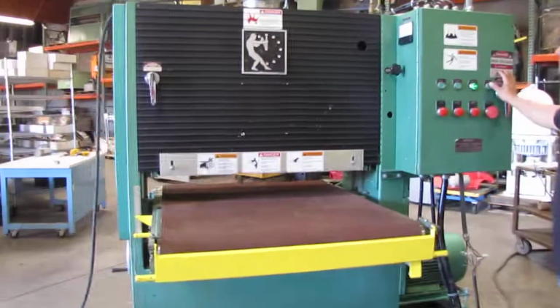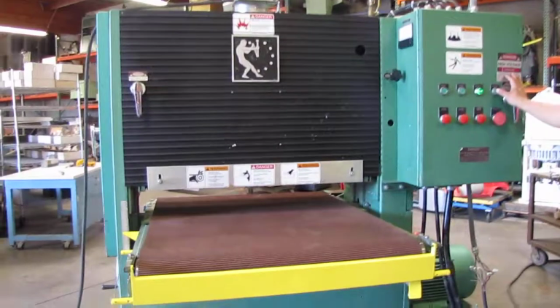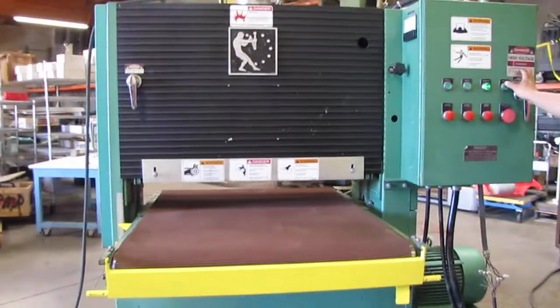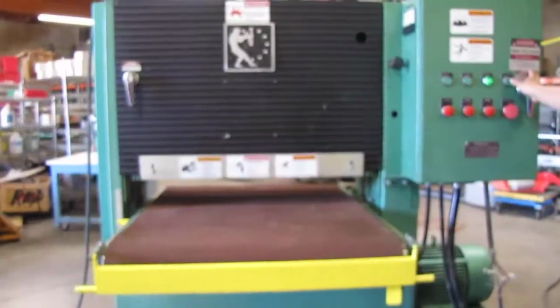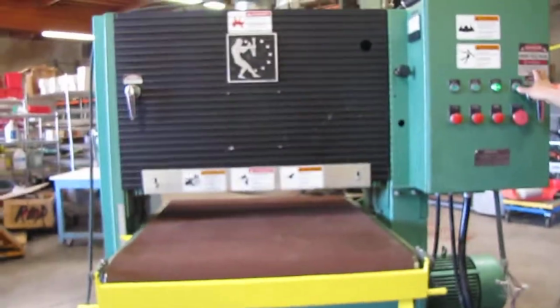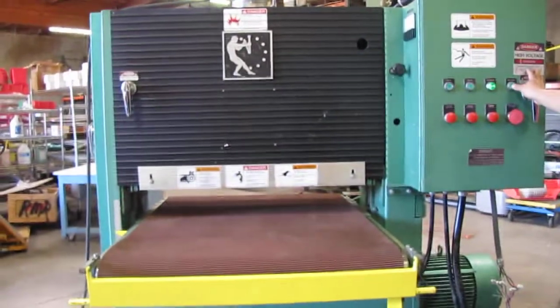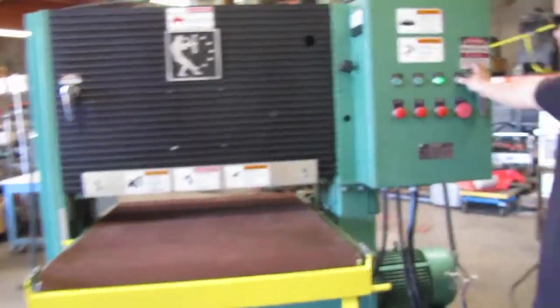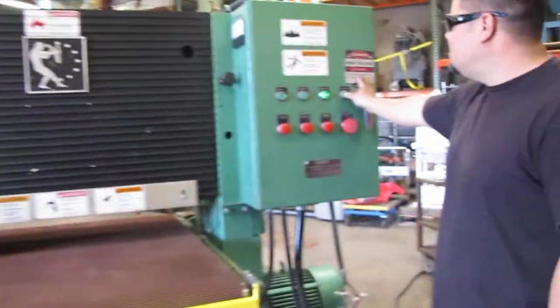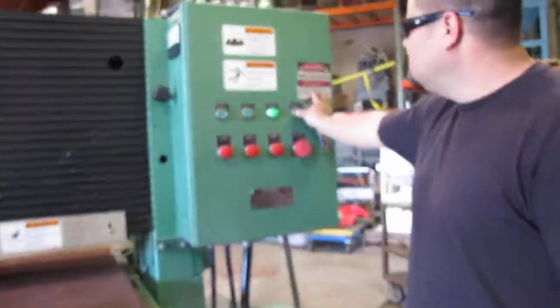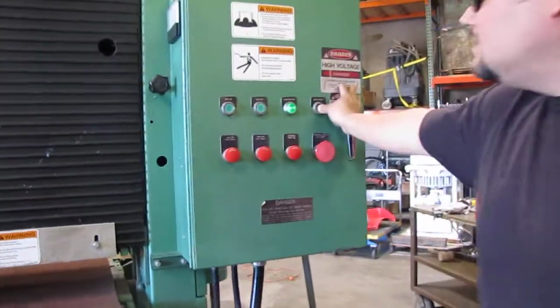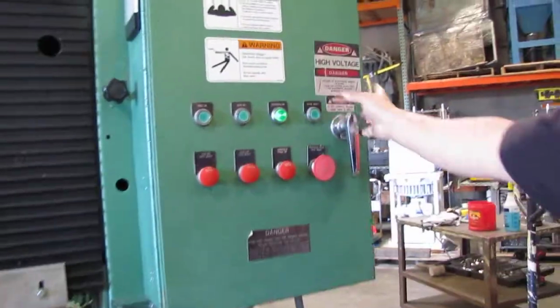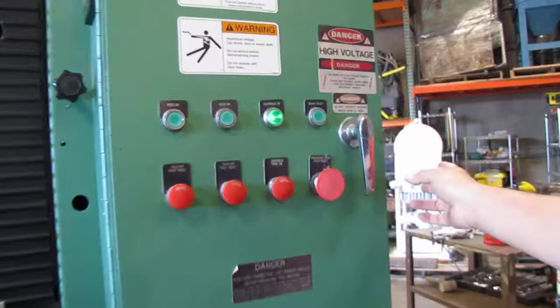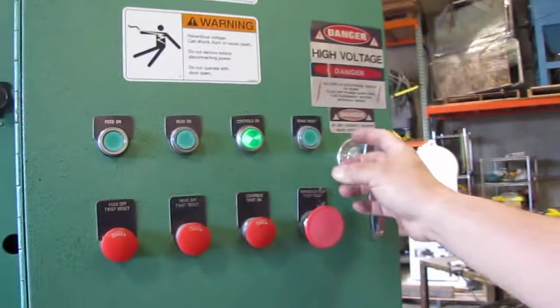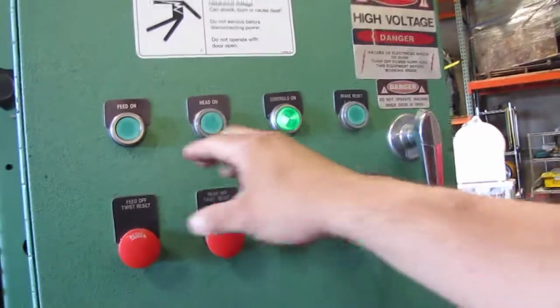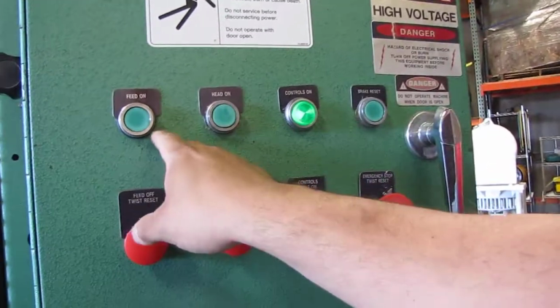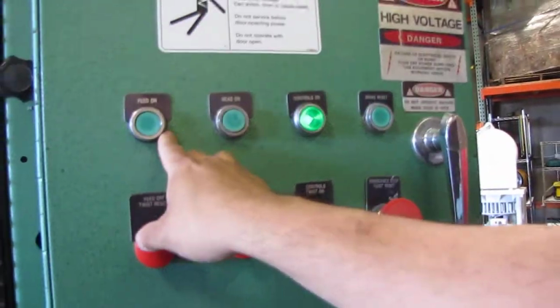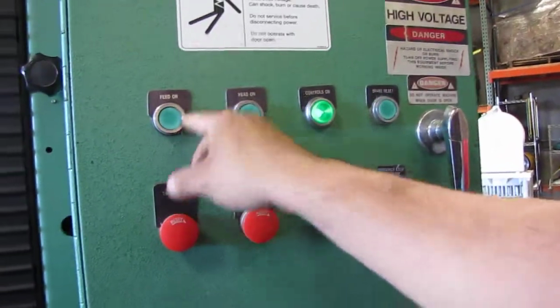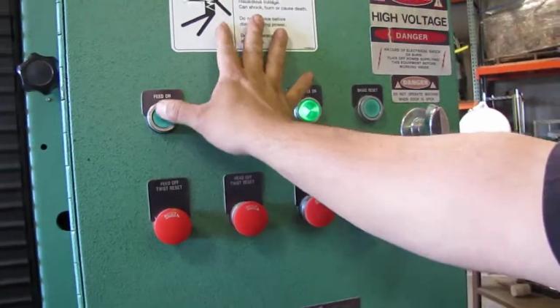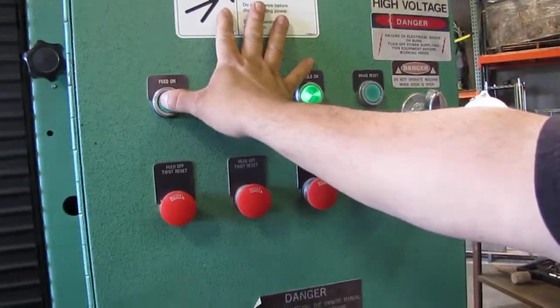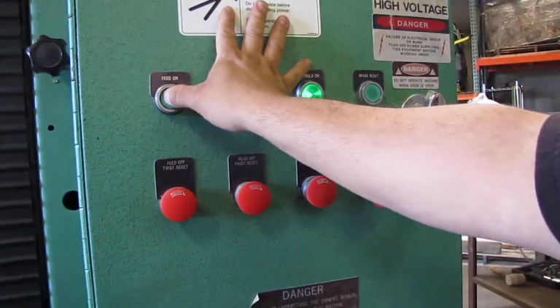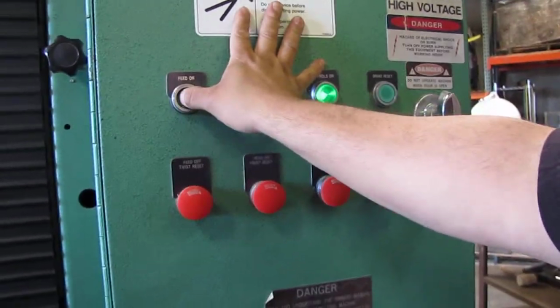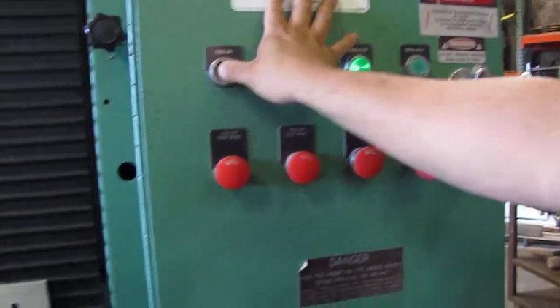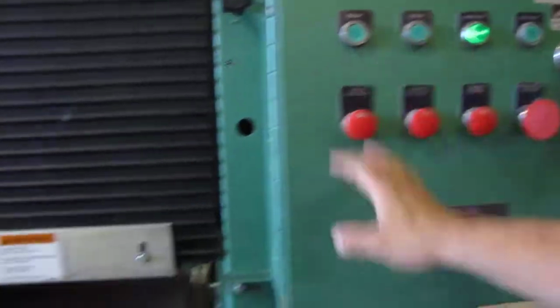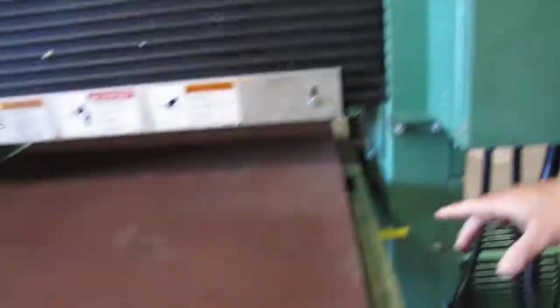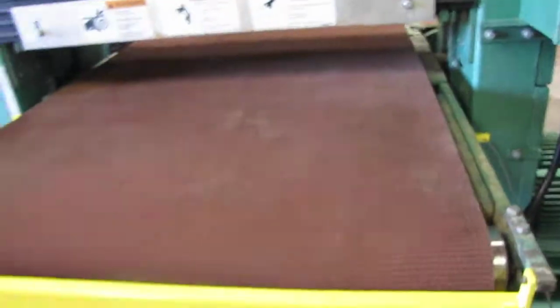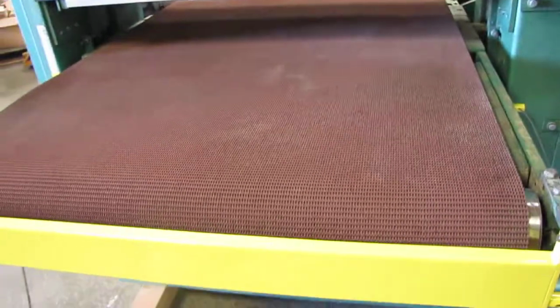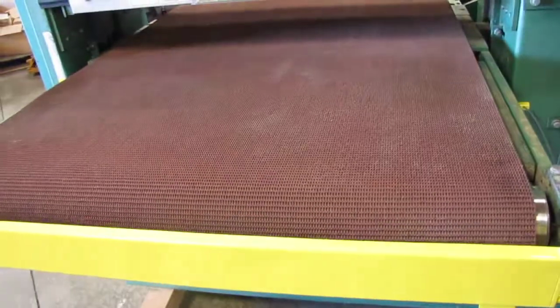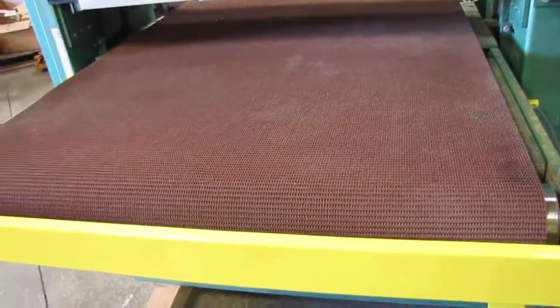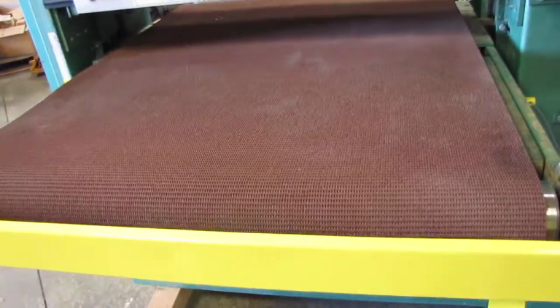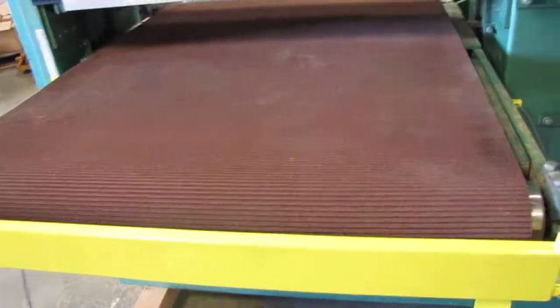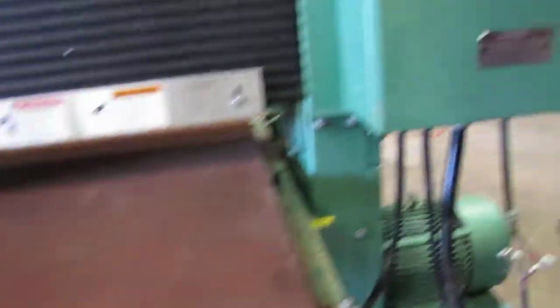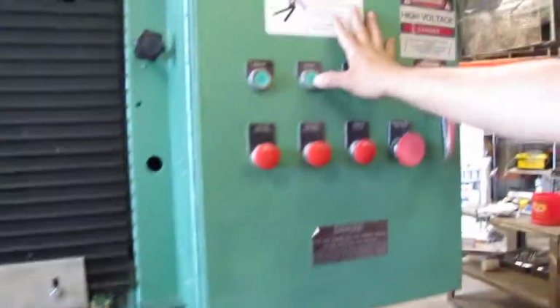First thing you do before you start it, you got to press the brake reset. And then after that, your other two buttons will function. So you press your feed — that's your feed right there. And then we're going to go ahead and turn on the head.